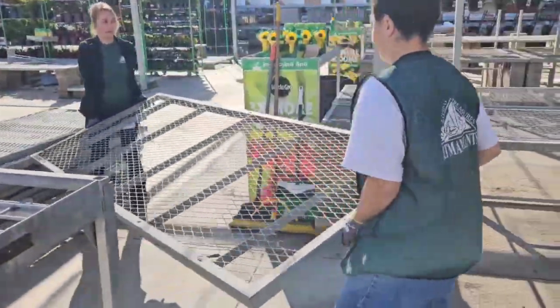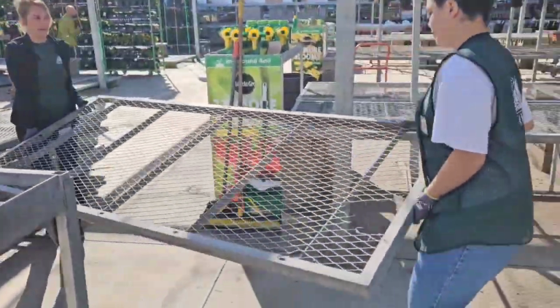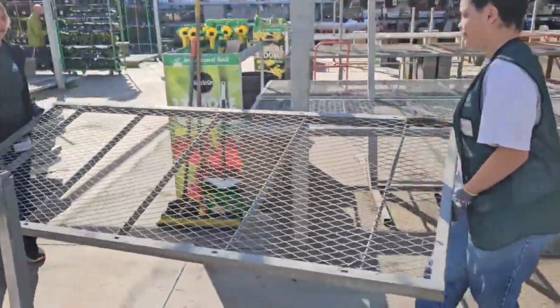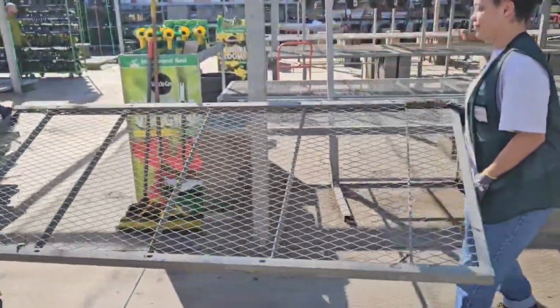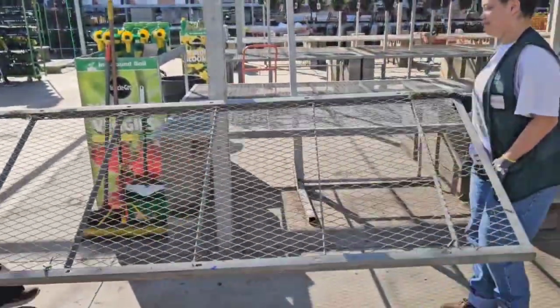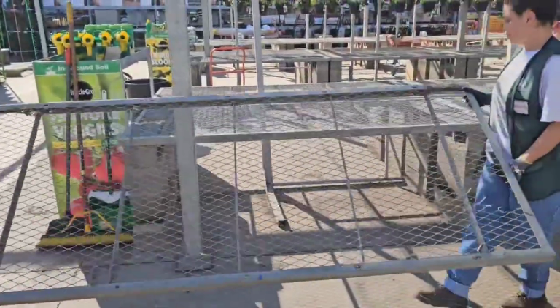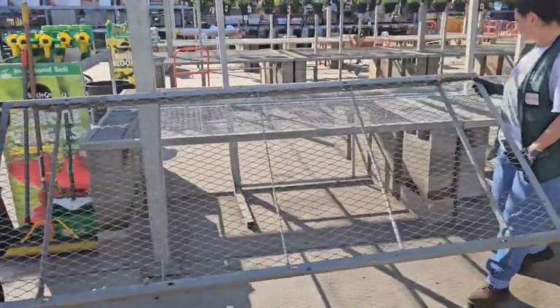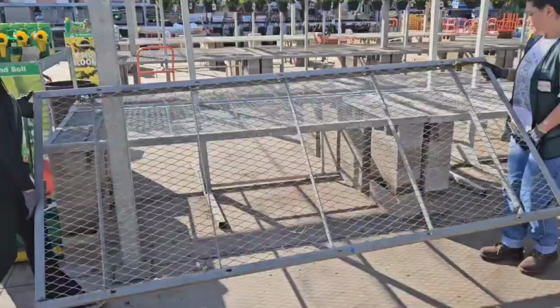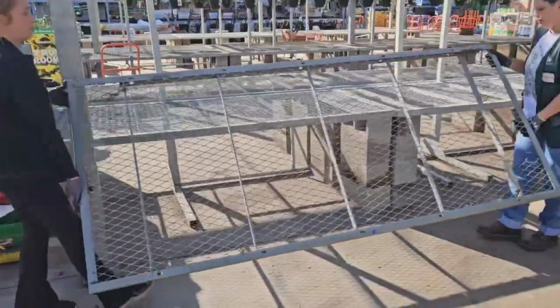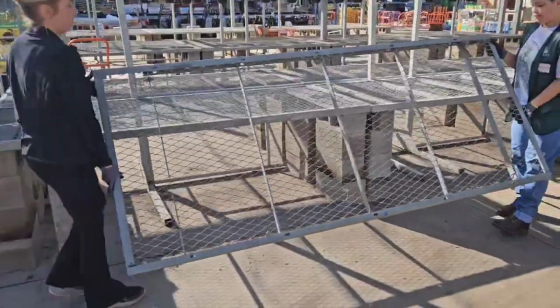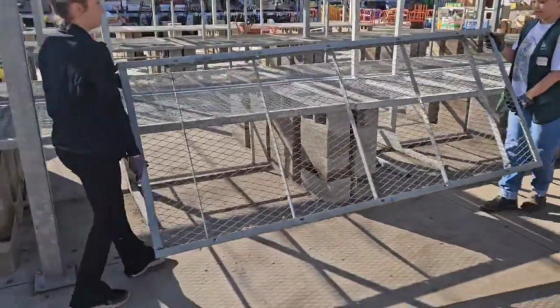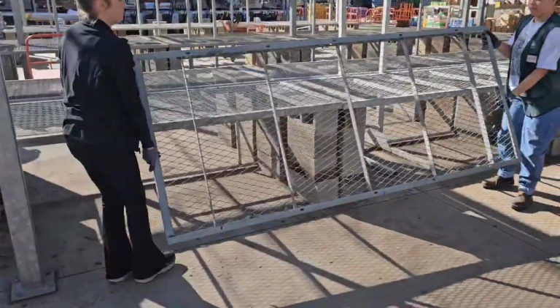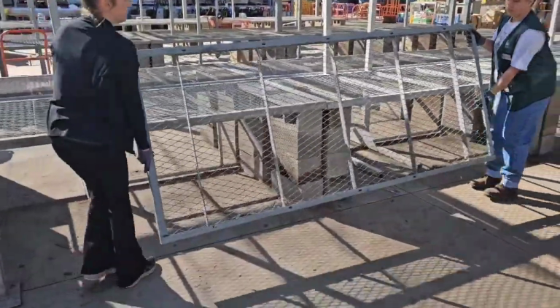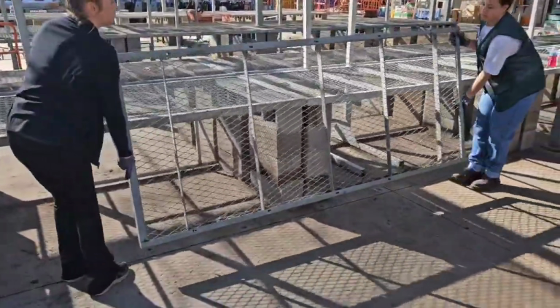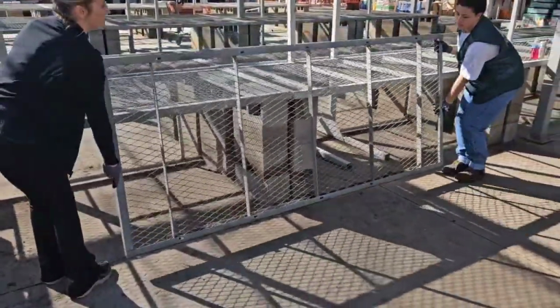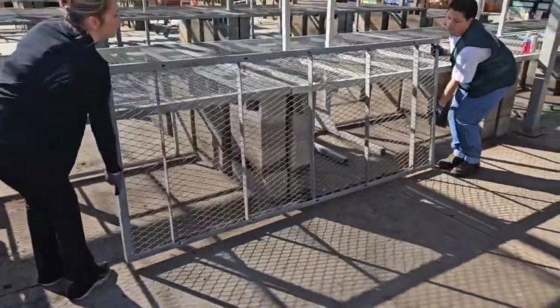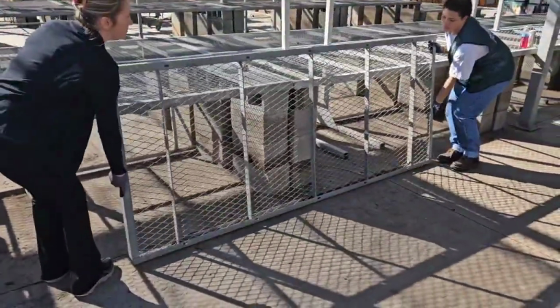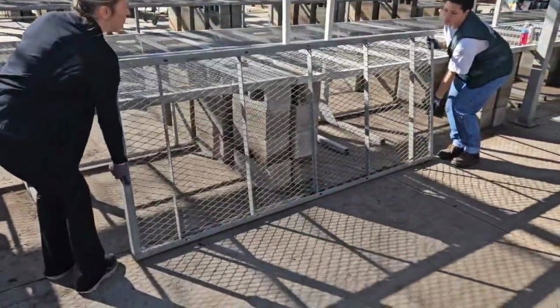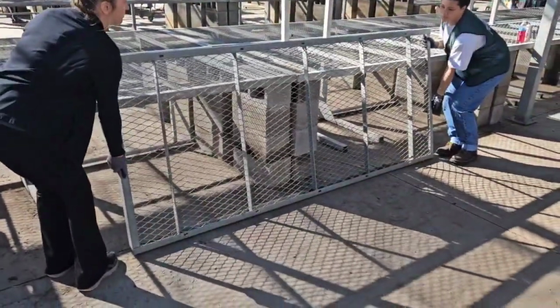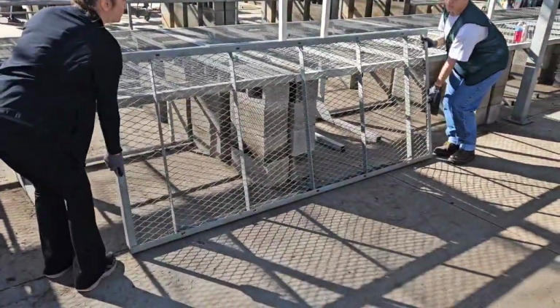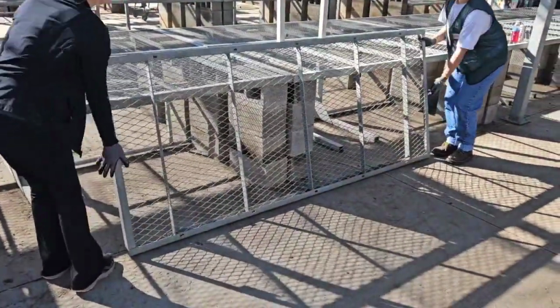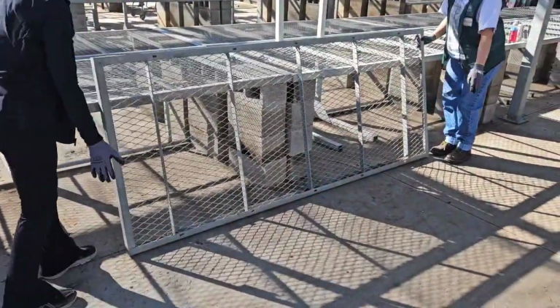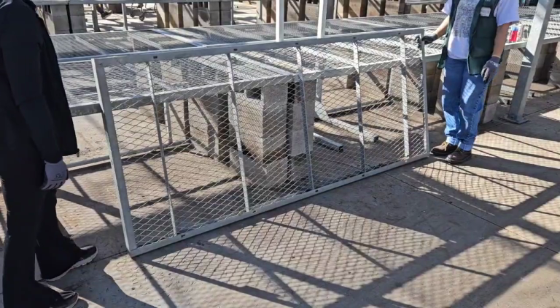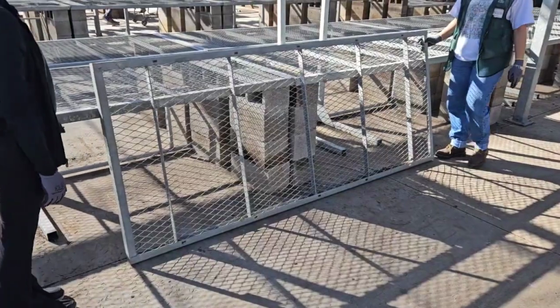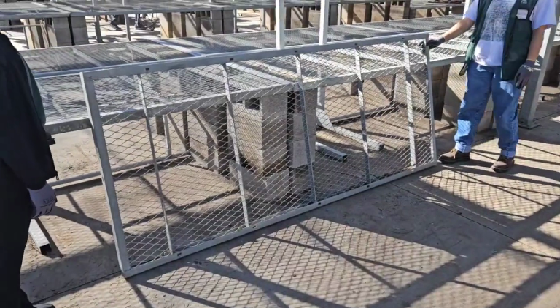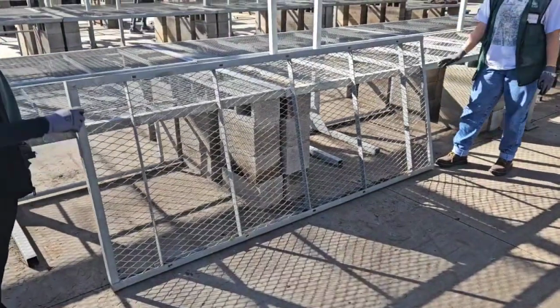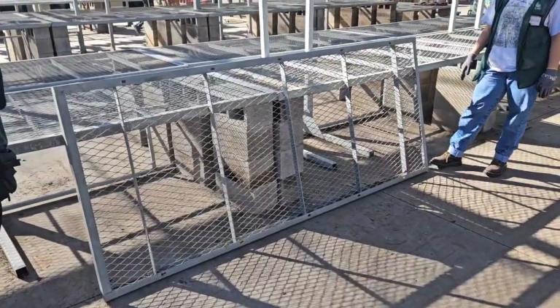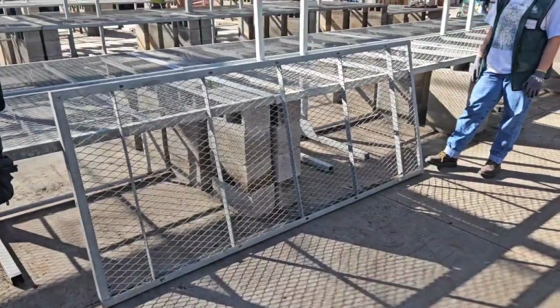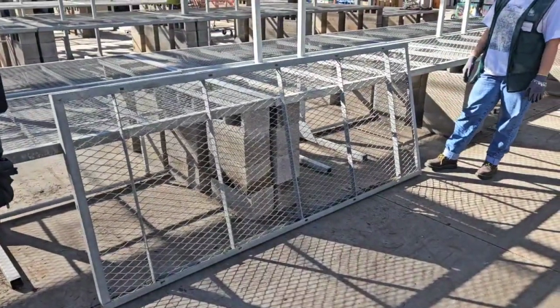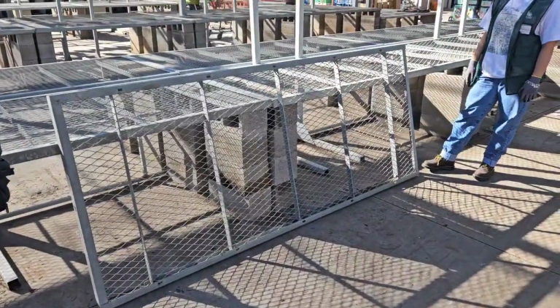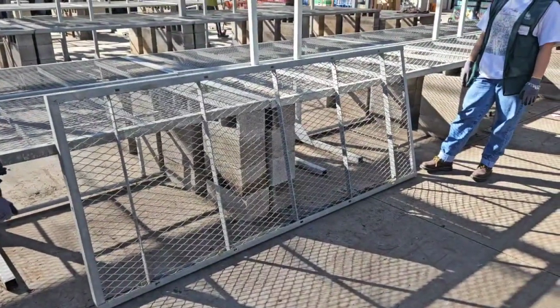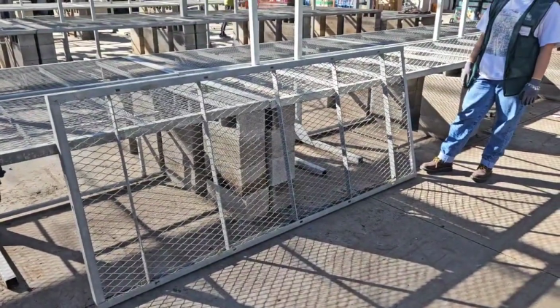As you navigate the area, make sure you're aware of your surroundings. This is one of the instances you don't want to do: don't leave your grid up against a table or anything else, as it has a high chance of falling over.